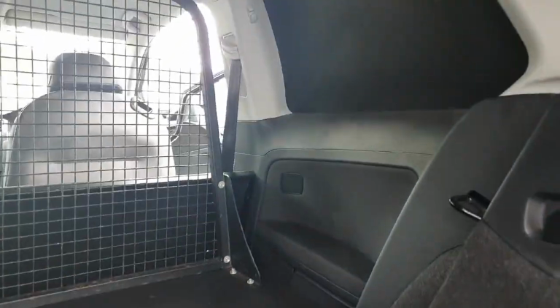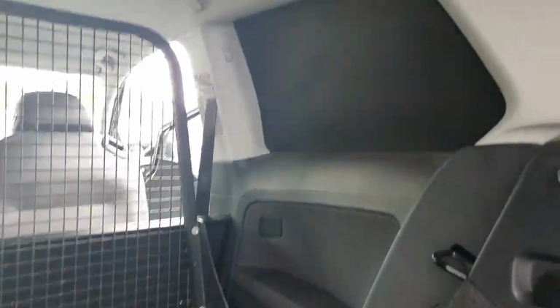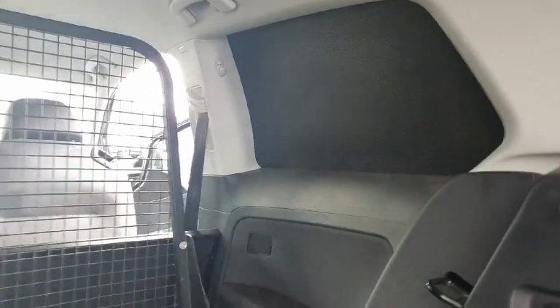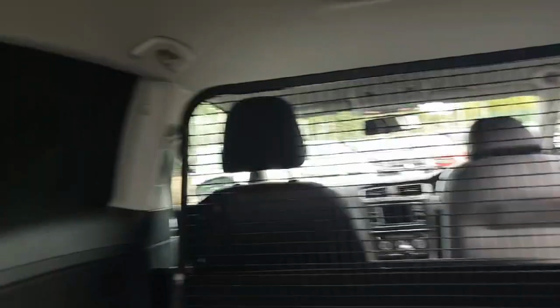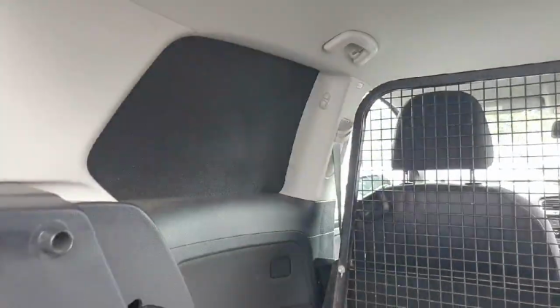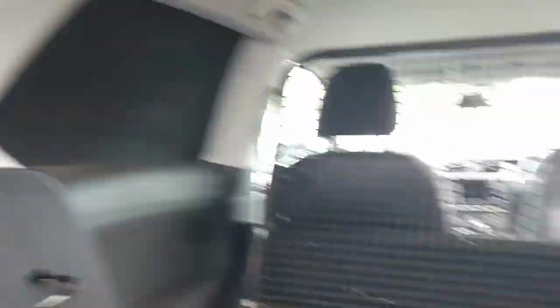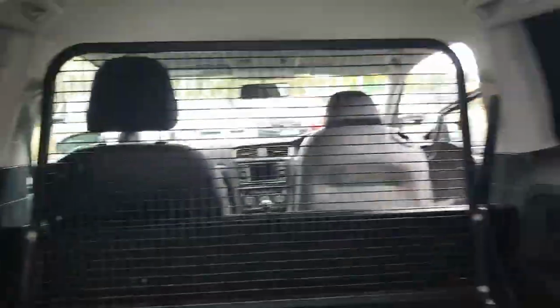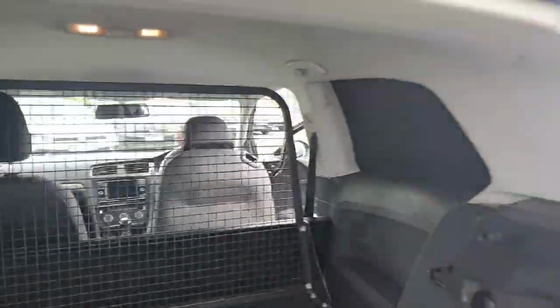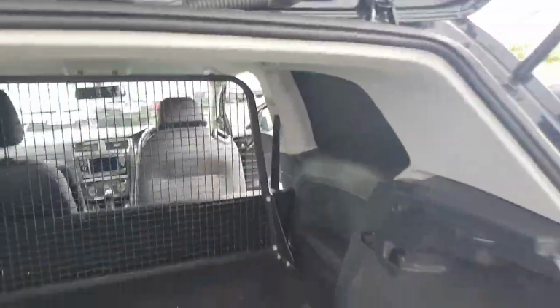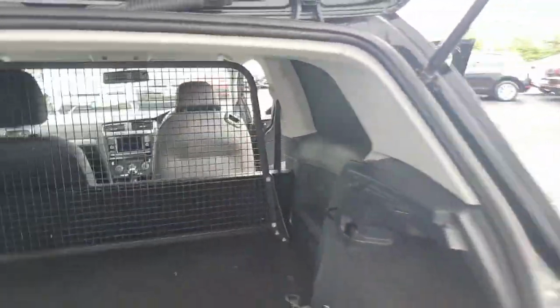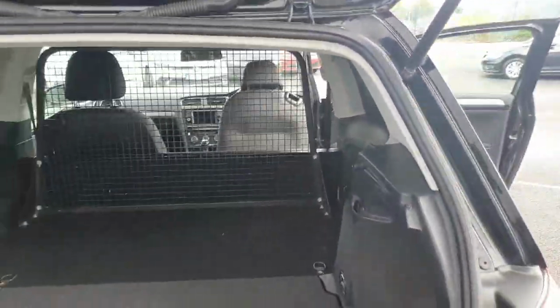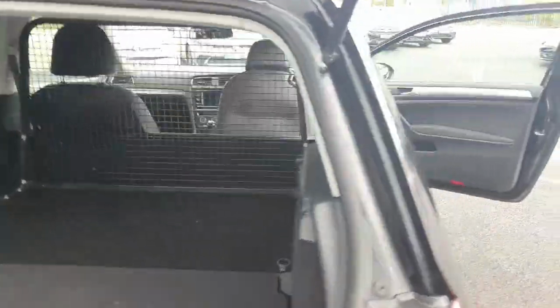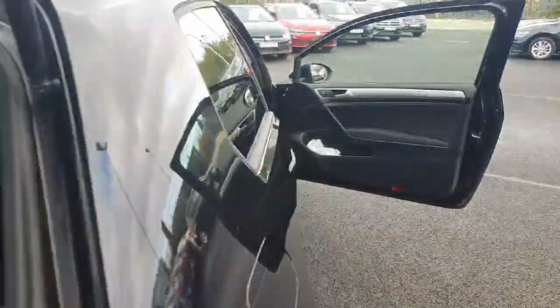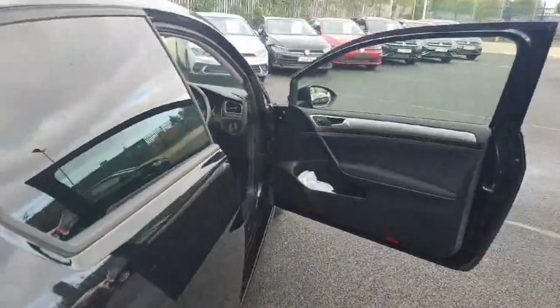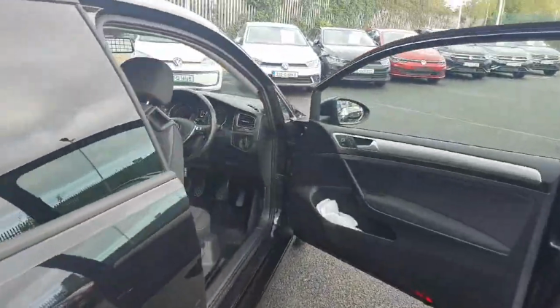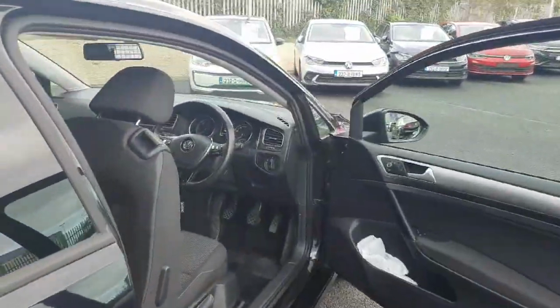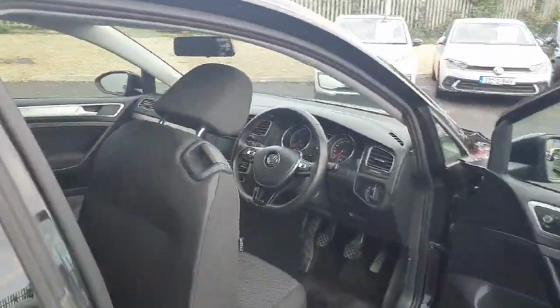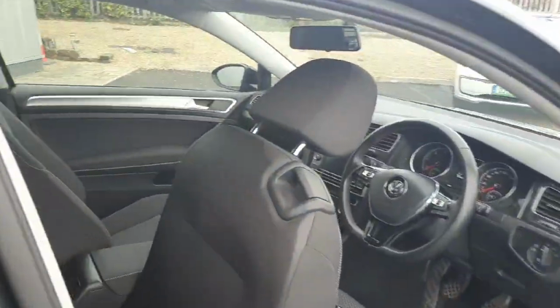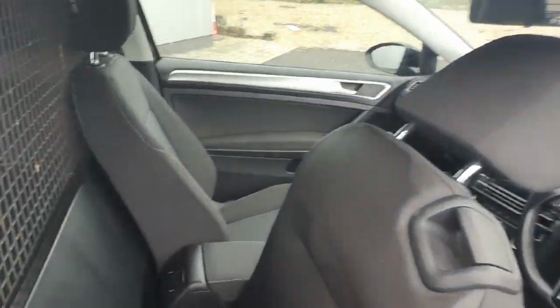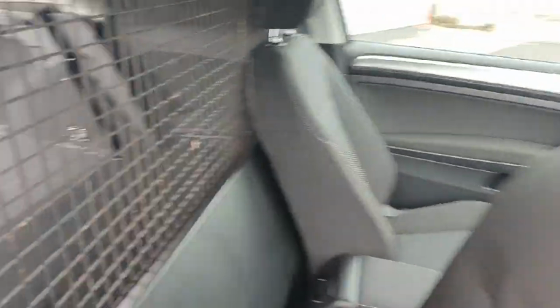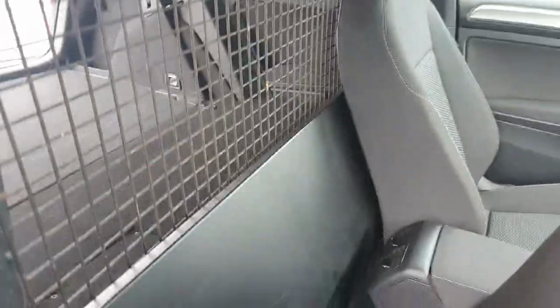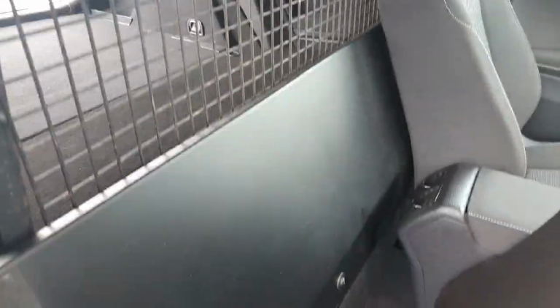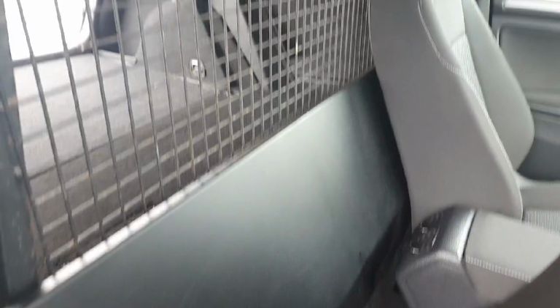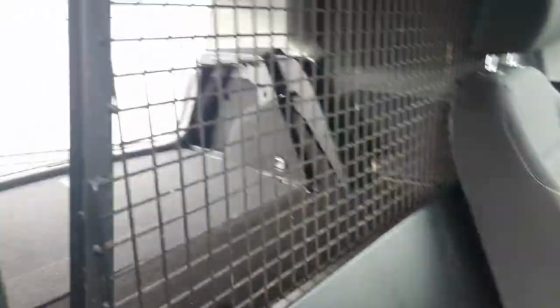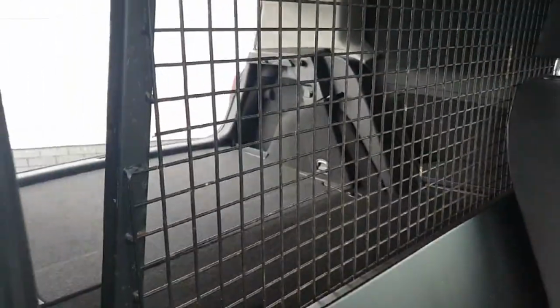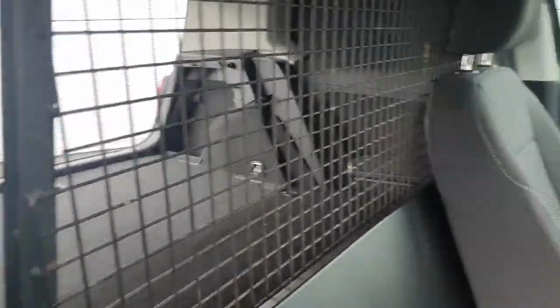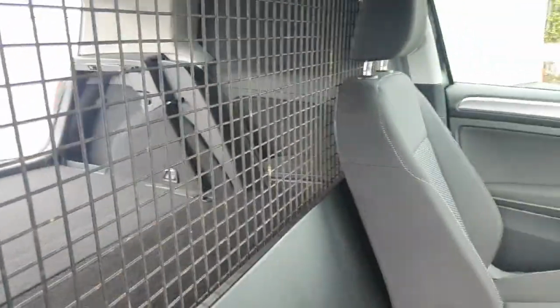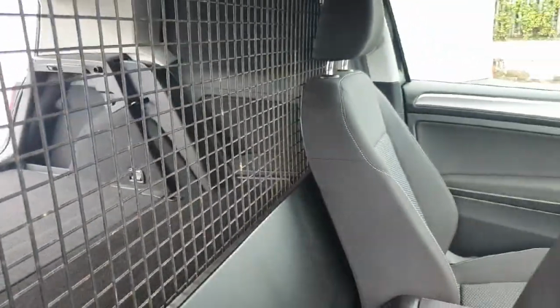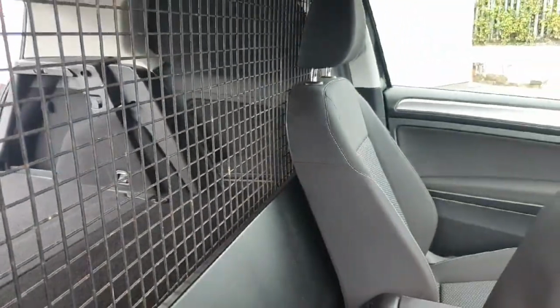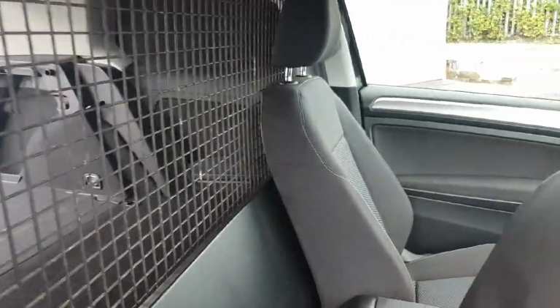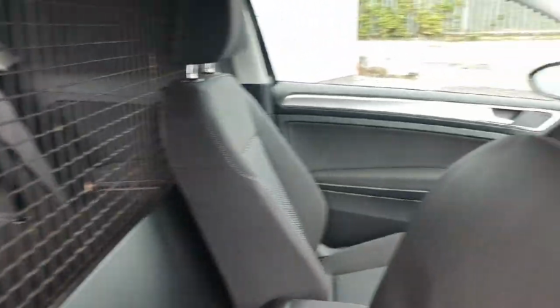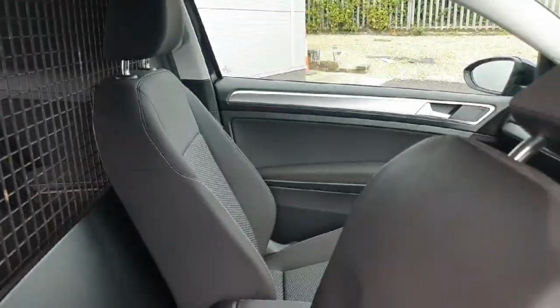Back here we have little guard screens on the back windows to make sure nobody can peep in and see anything in the back. If we move around to the front, we have a little guard just between you and the boot for any tools and equipment so they can't go flying at you.